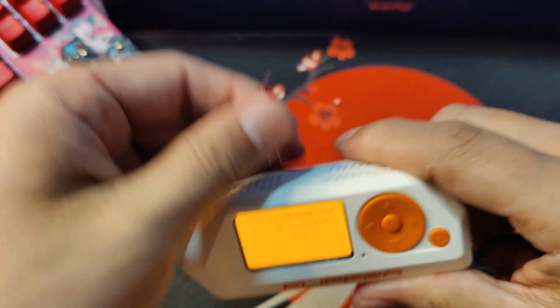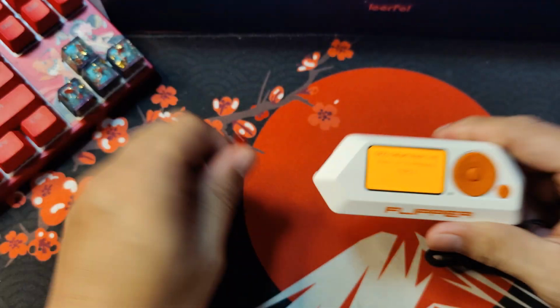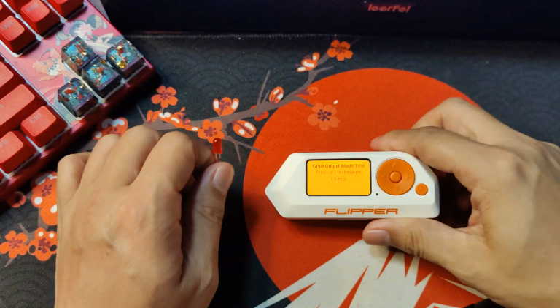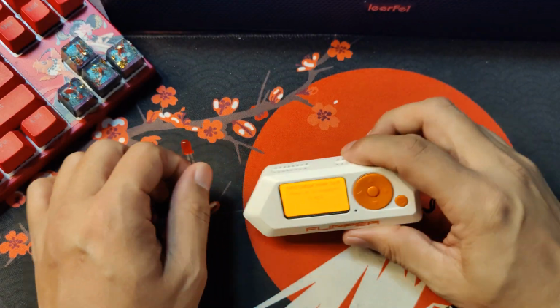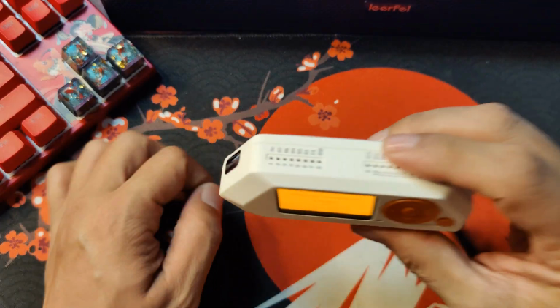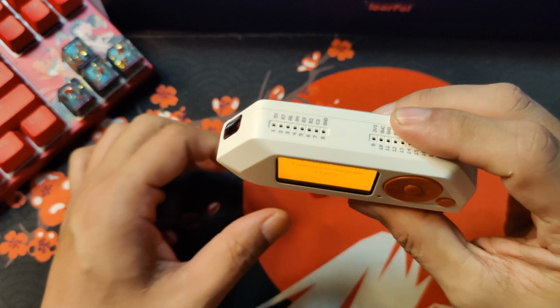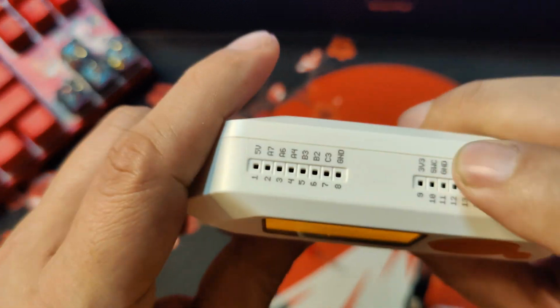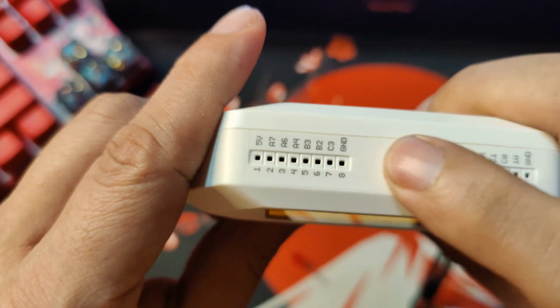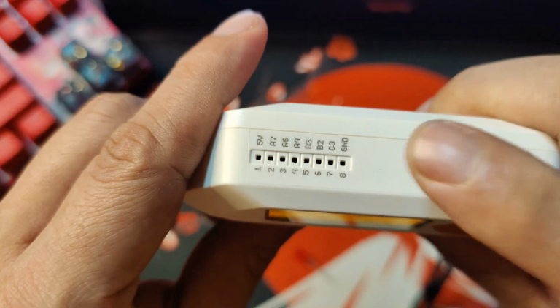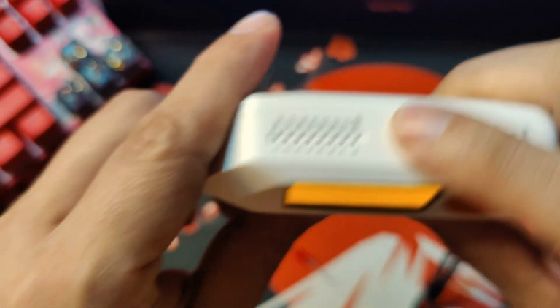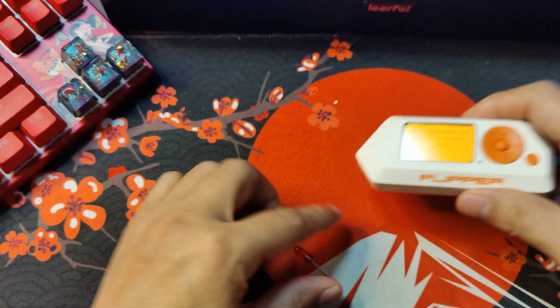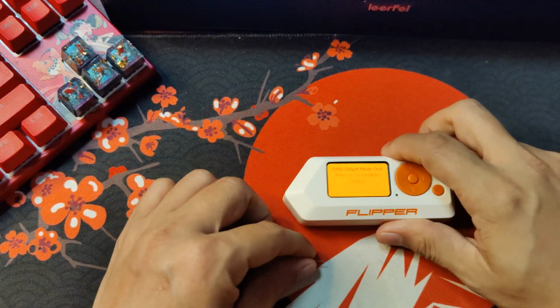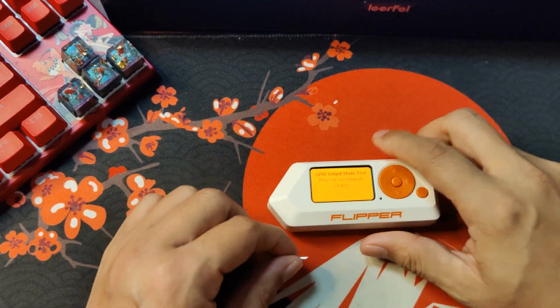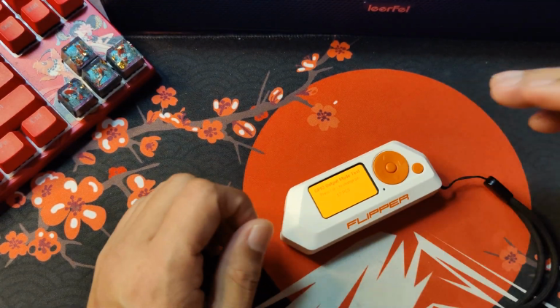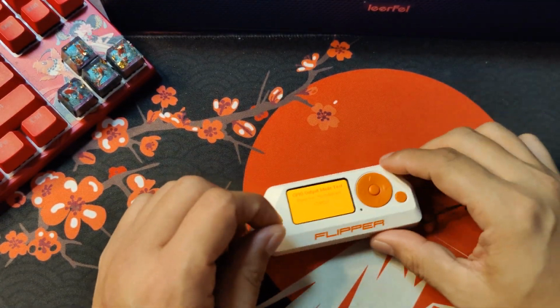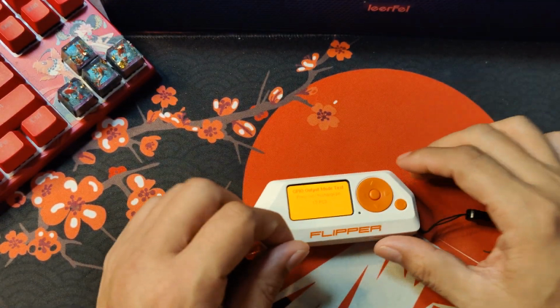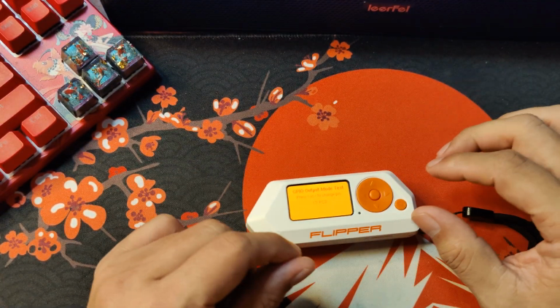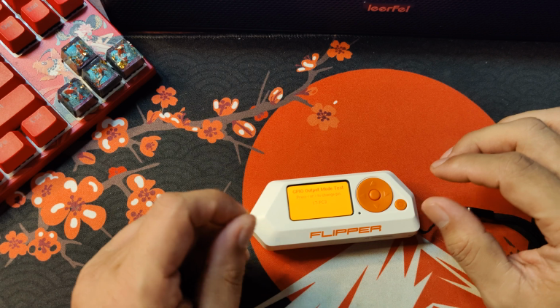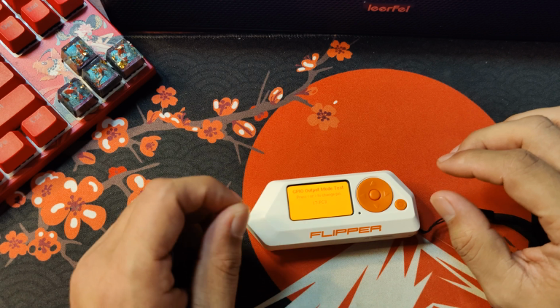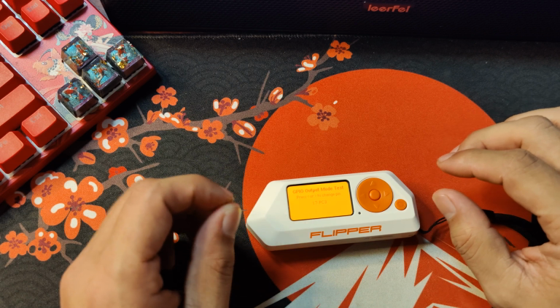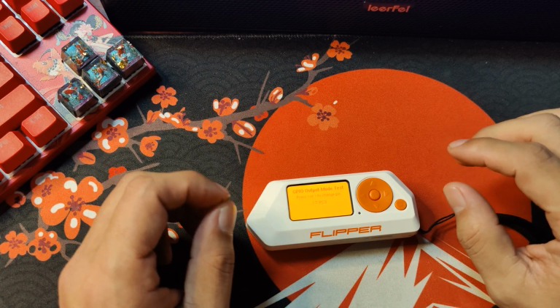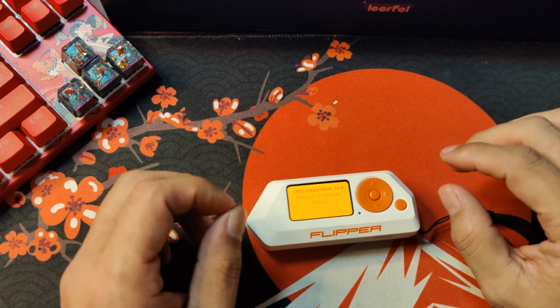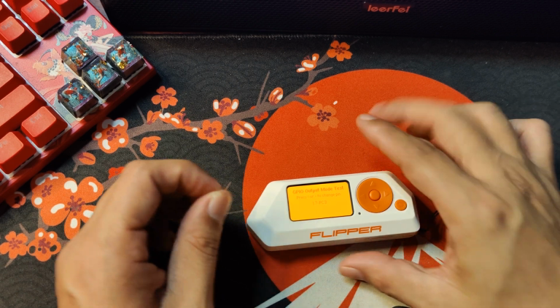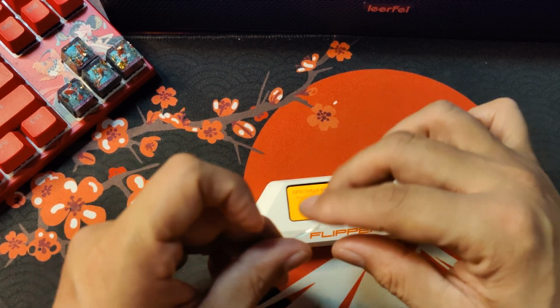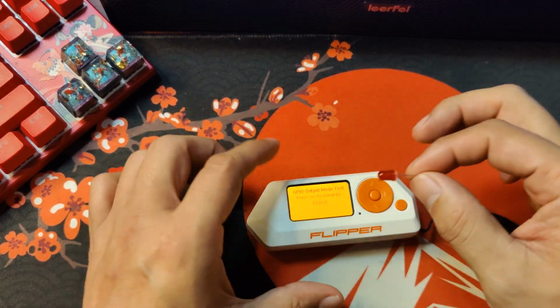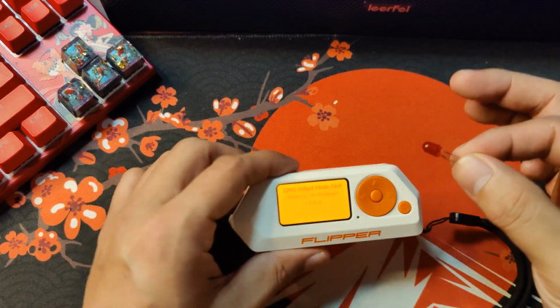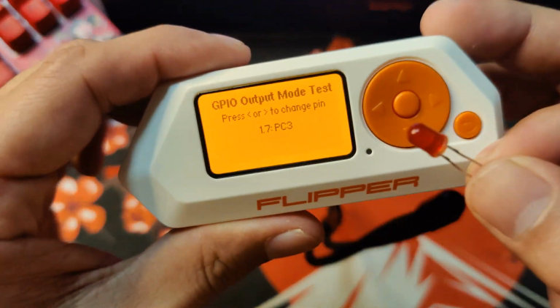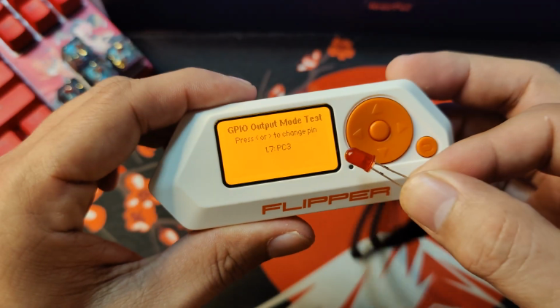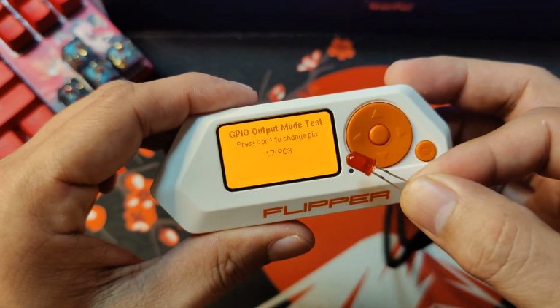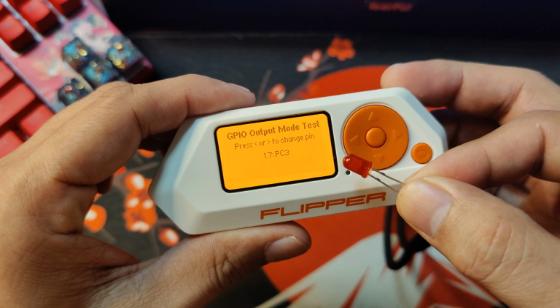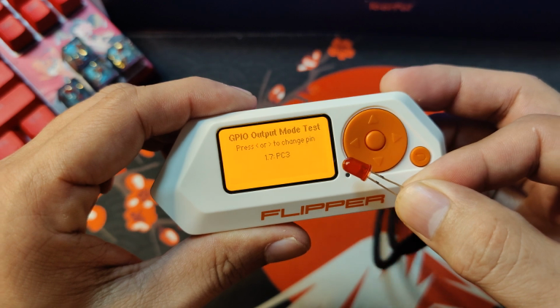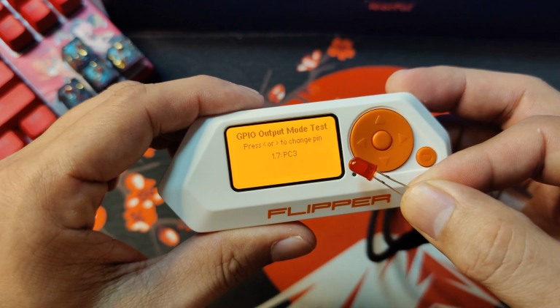That is how you can test your GPIO. And if you like this video, be sure to watch my other Flipper video here on Hakista TV. Till next time, my fellow Hakista.